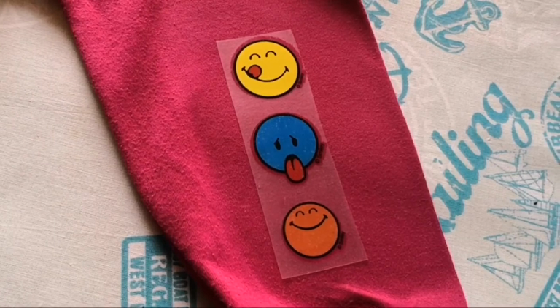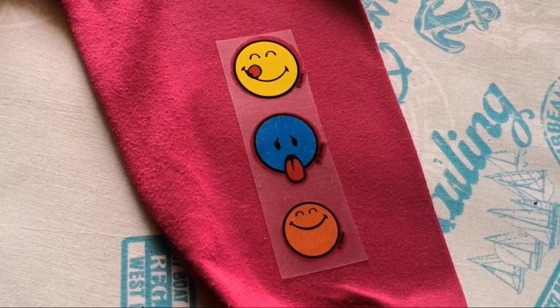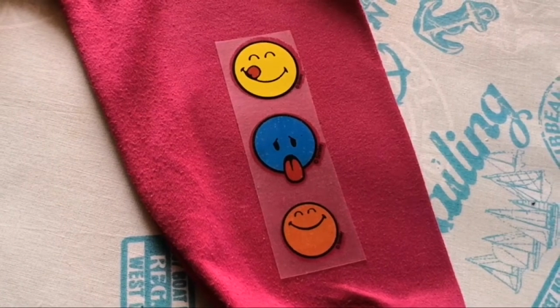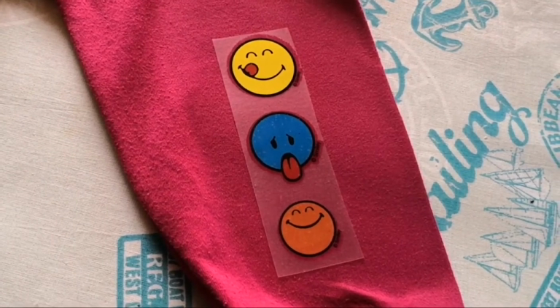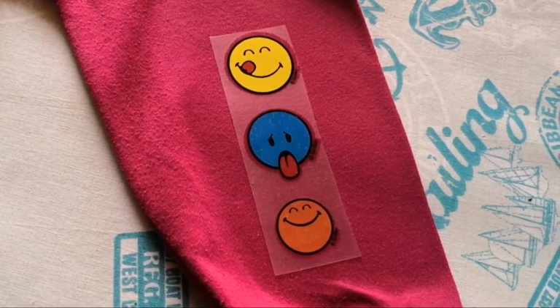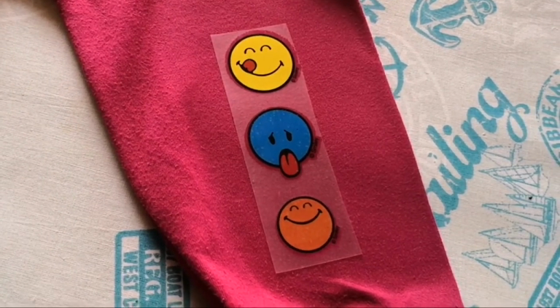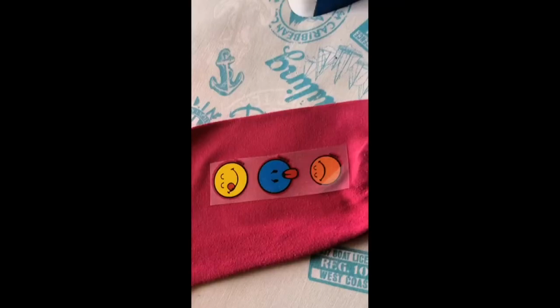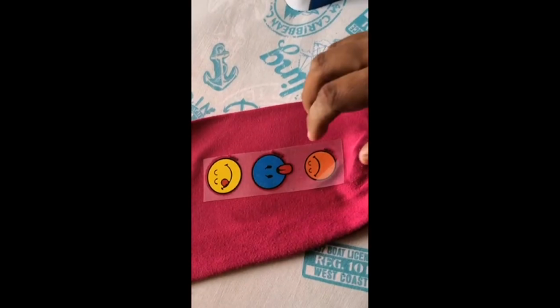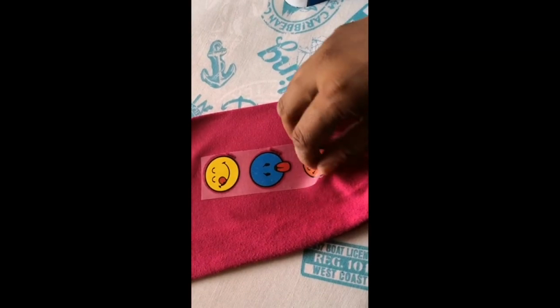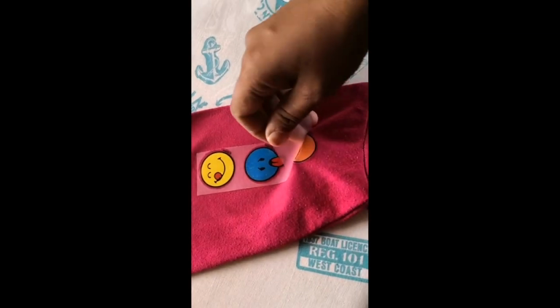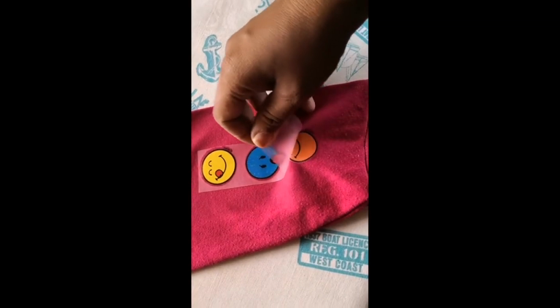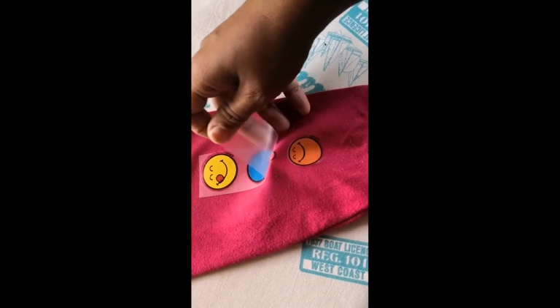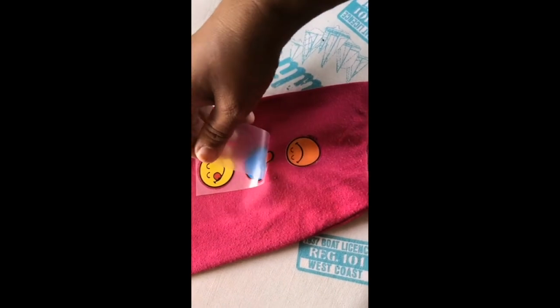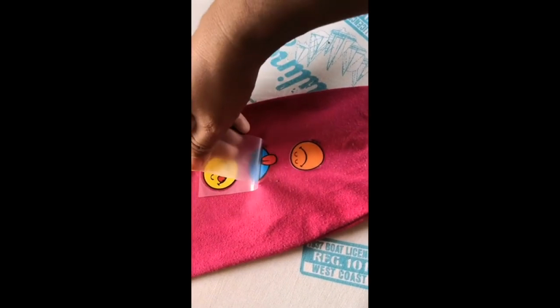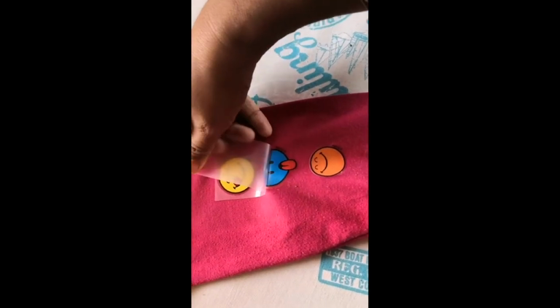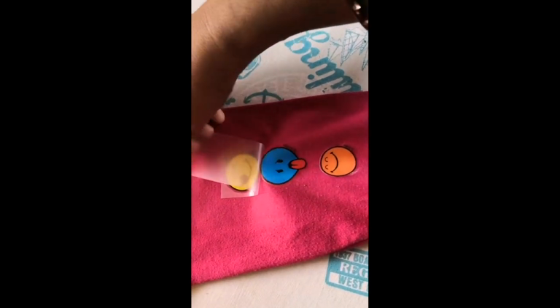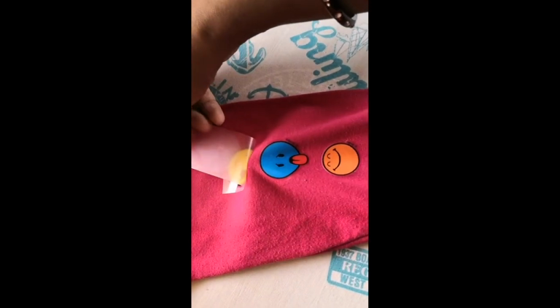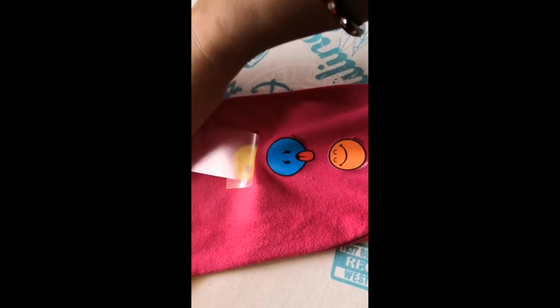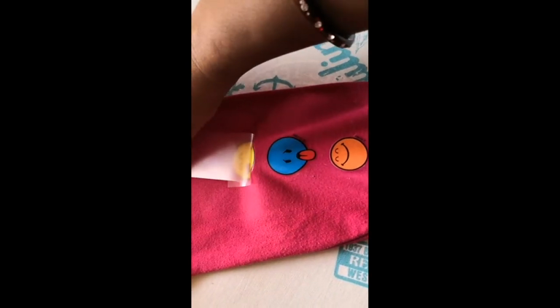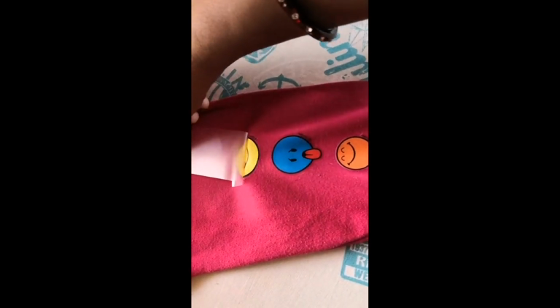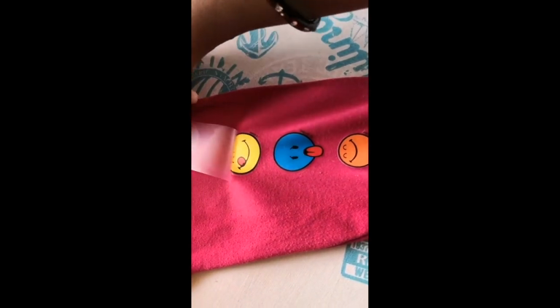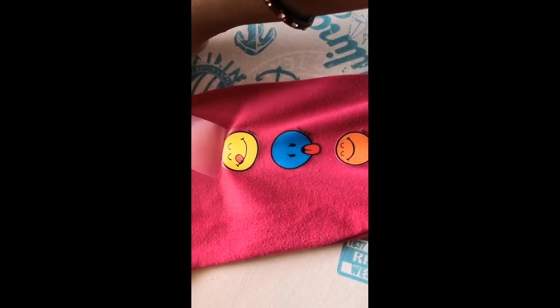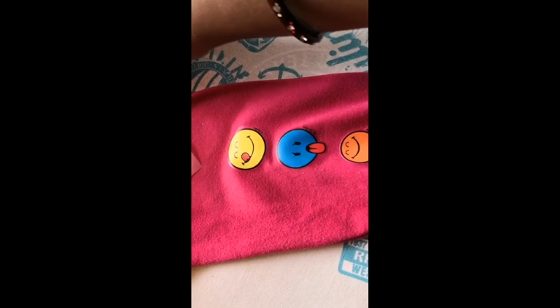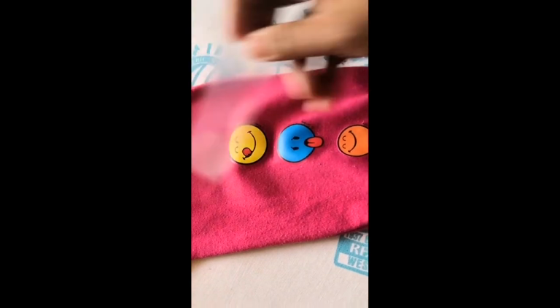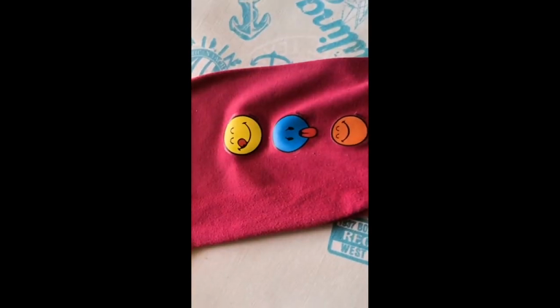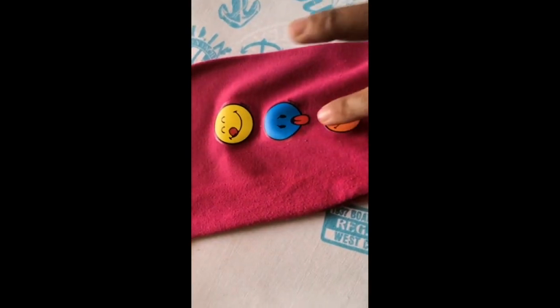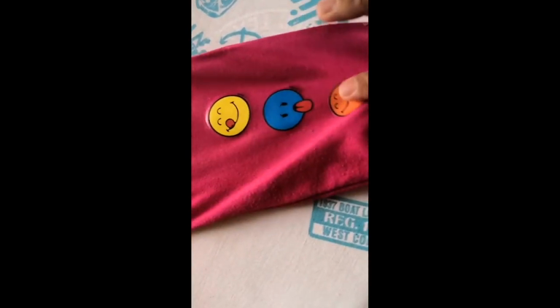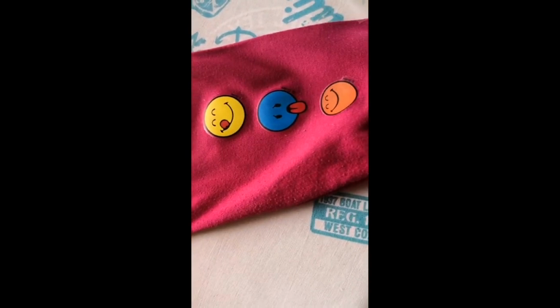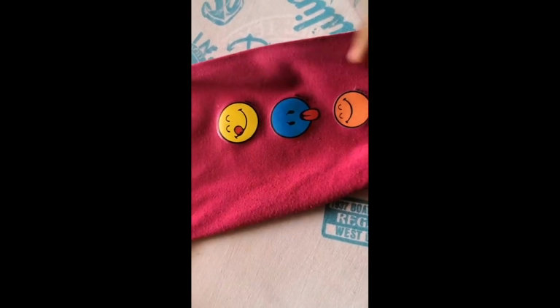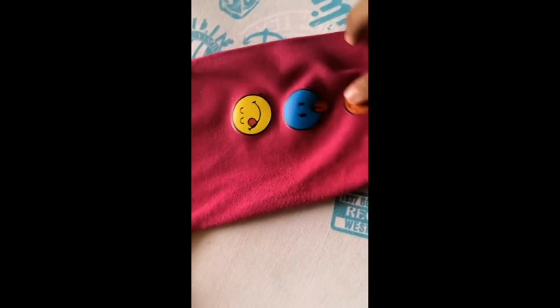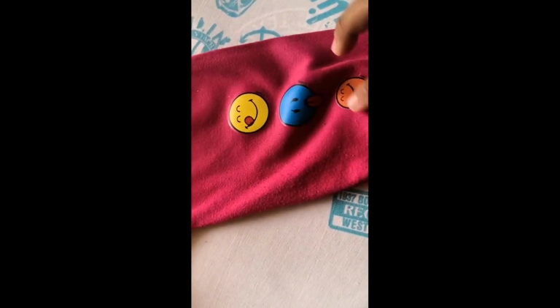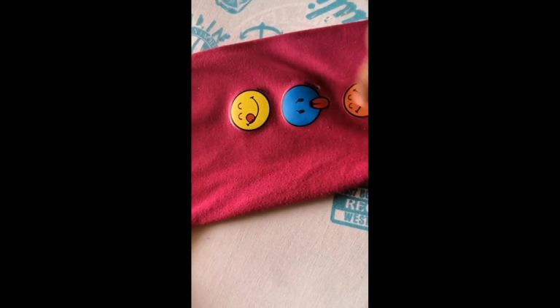You can see it is already leaving the sides. Now all you have to do is just wait for a minute or so for it to cool down. Then you can take the sticker off — you can see it is peeled and it is there.